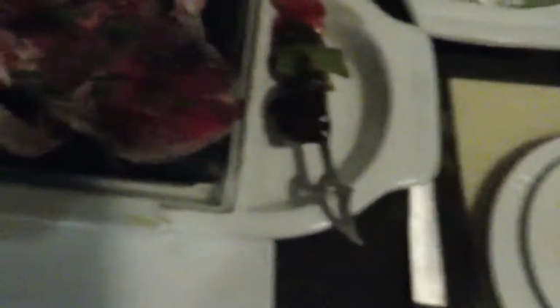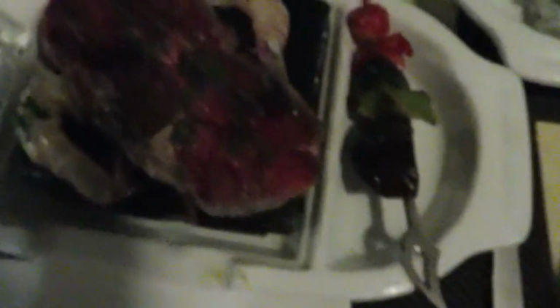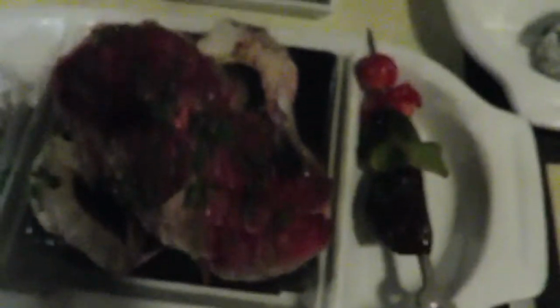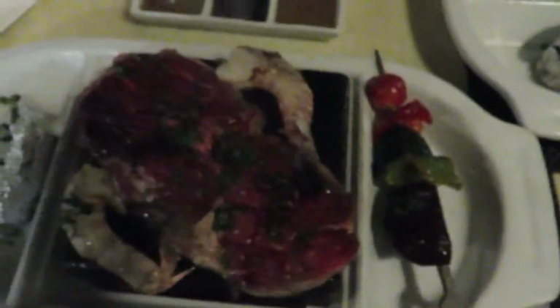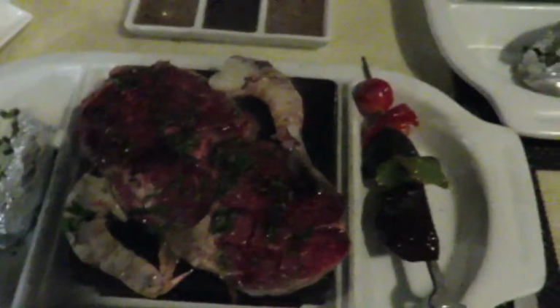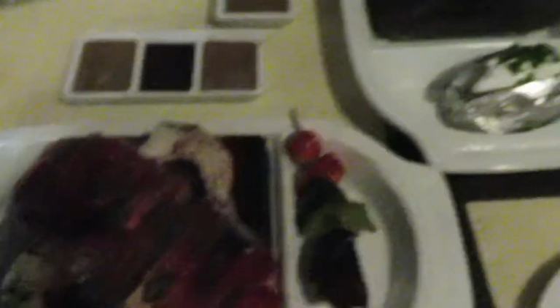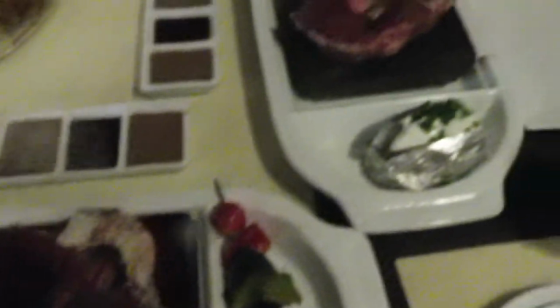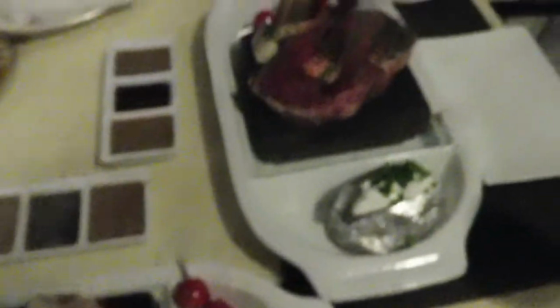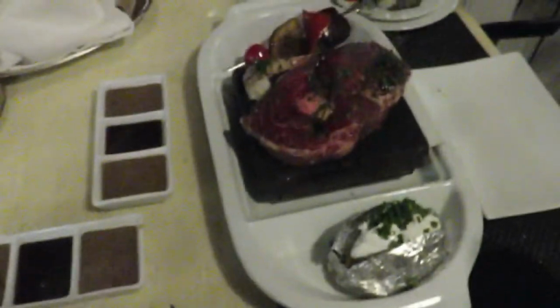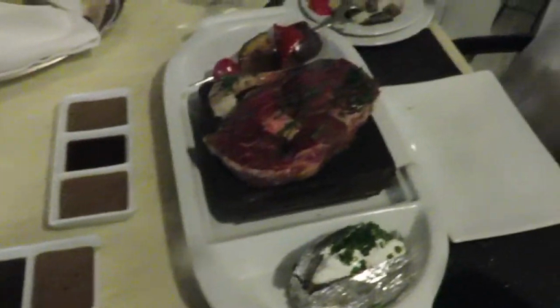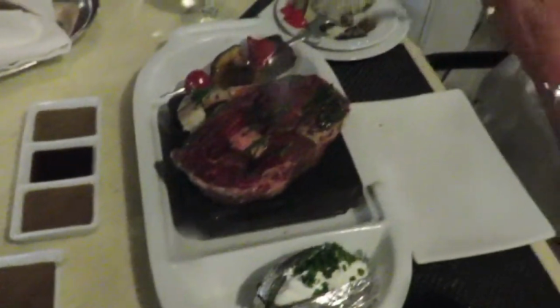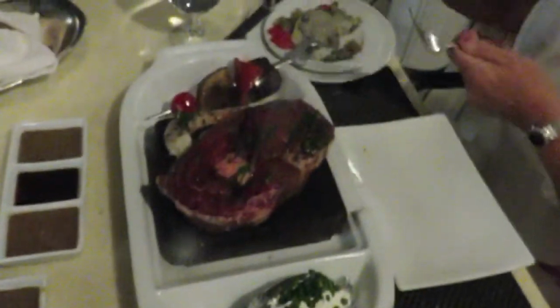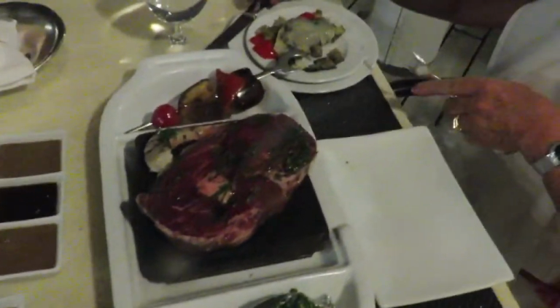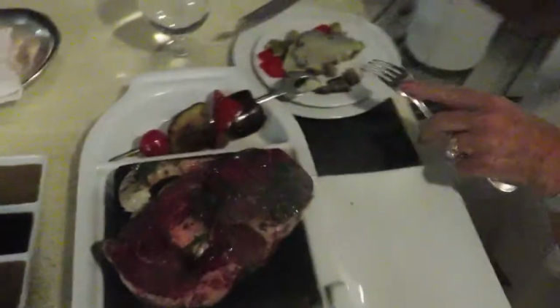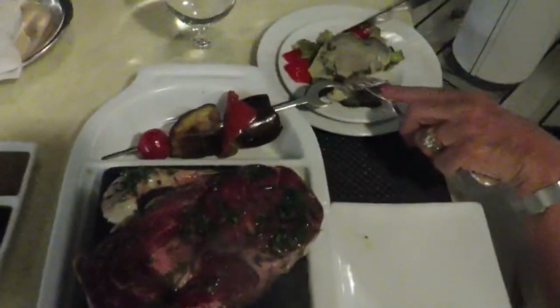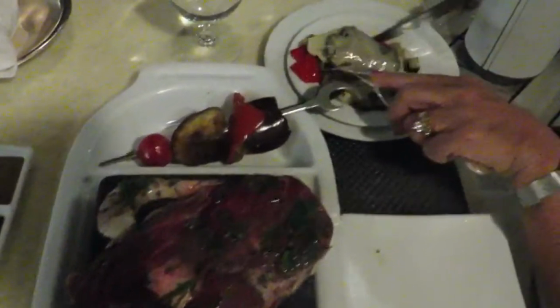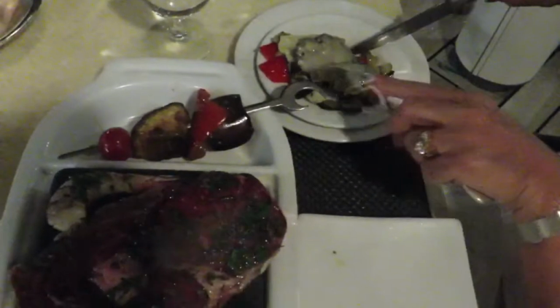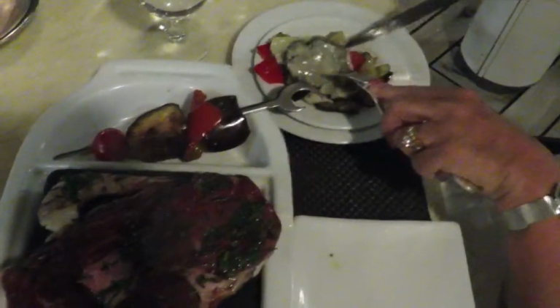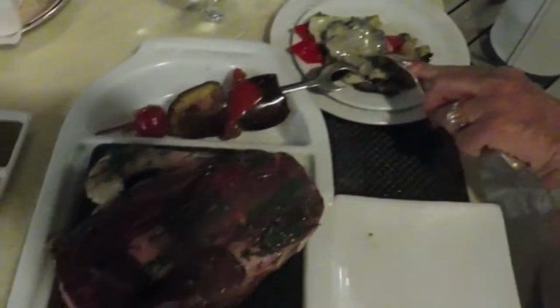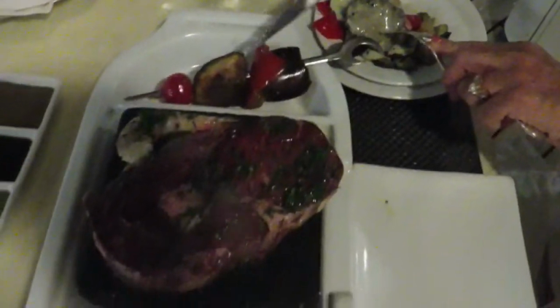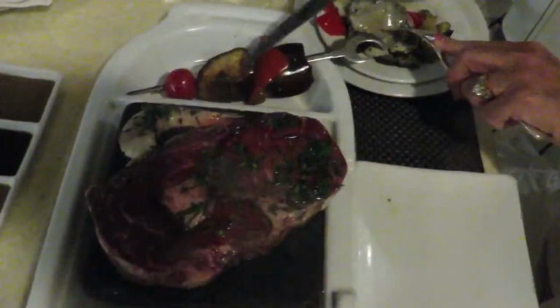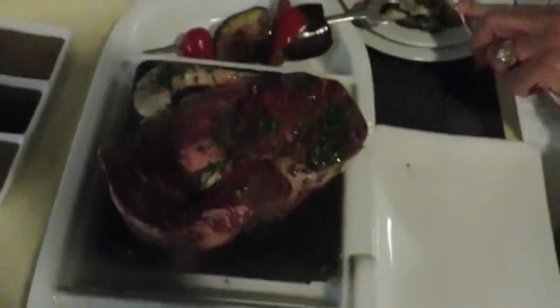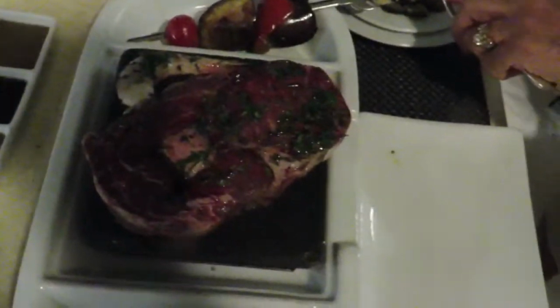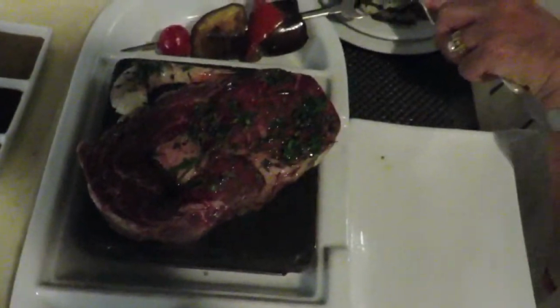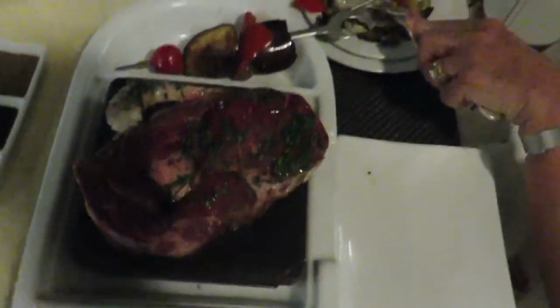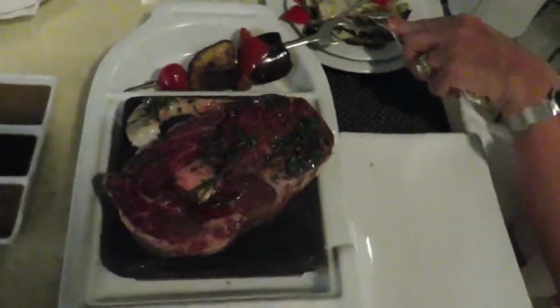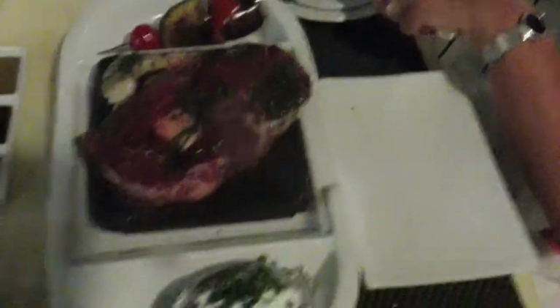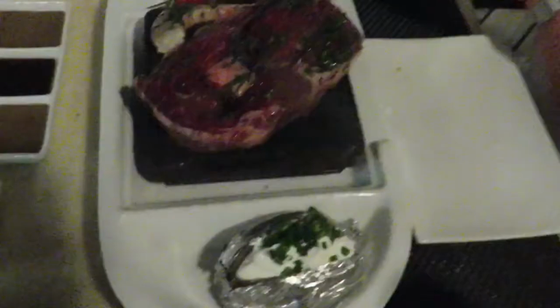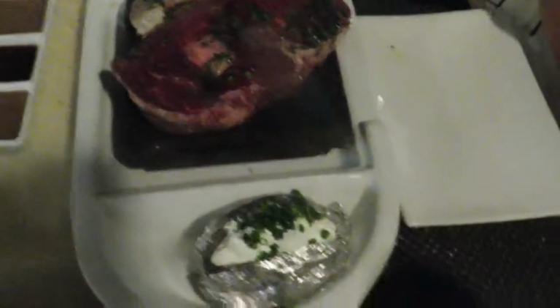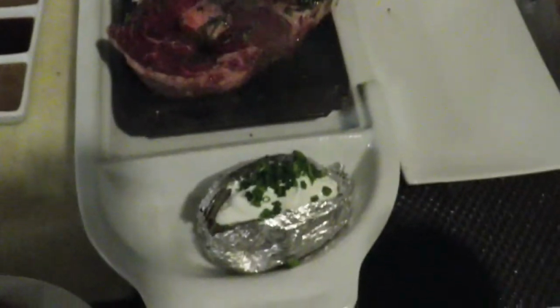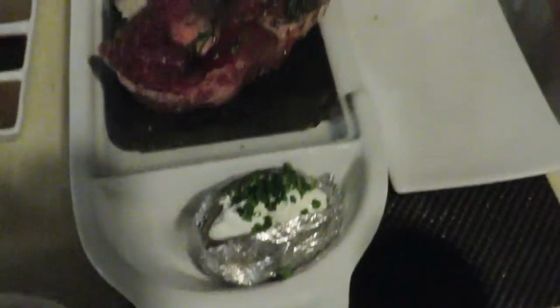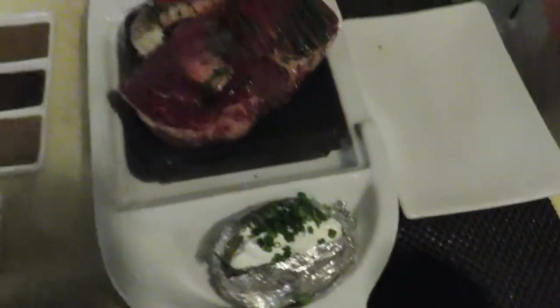Oh, look at this eggplant, look at the eggplant. Pick up that shrimp with a foil a little bit.